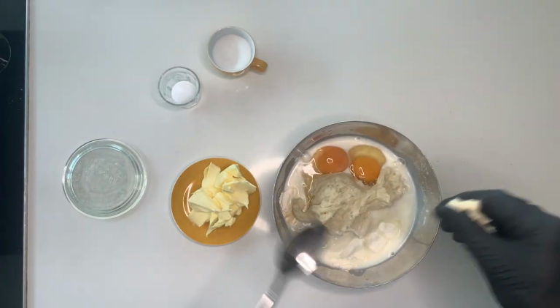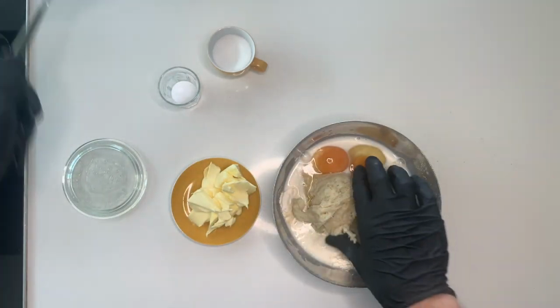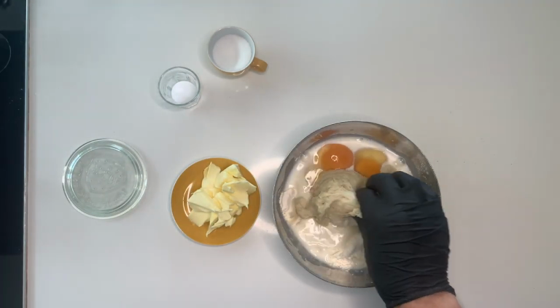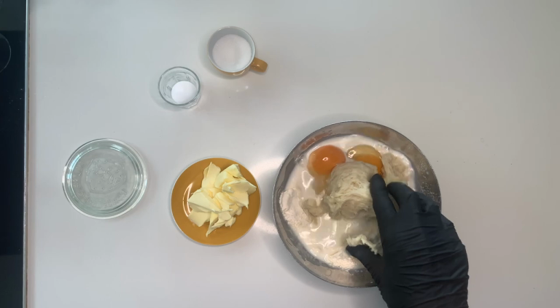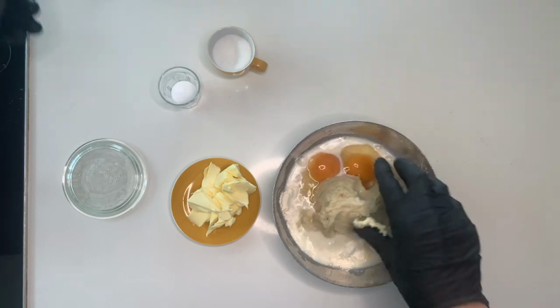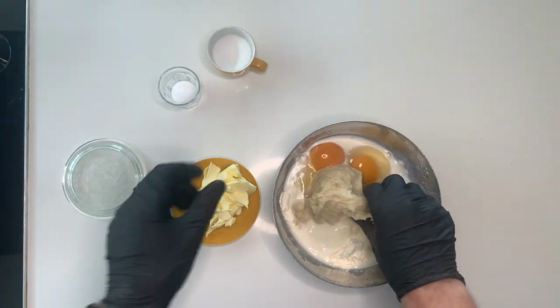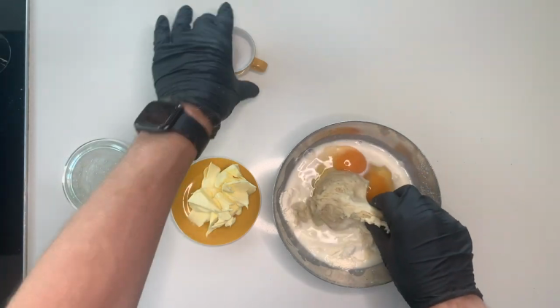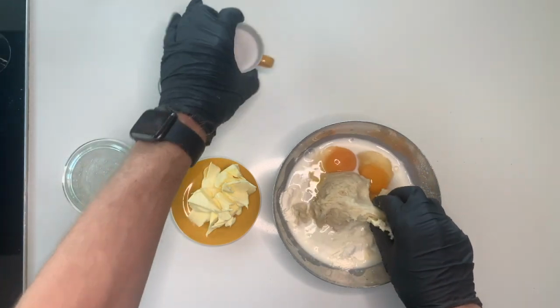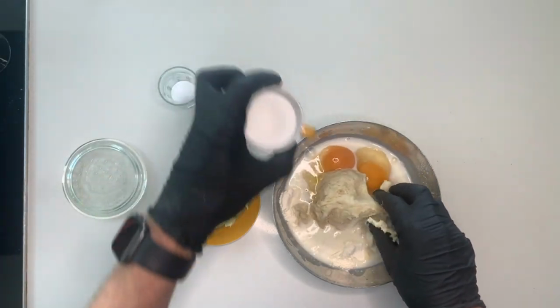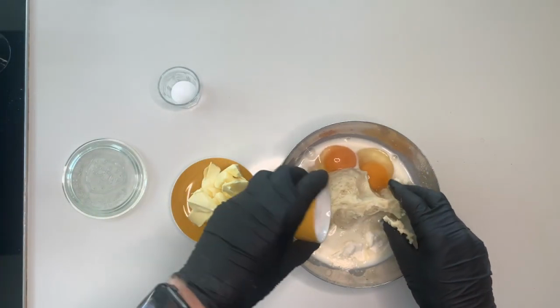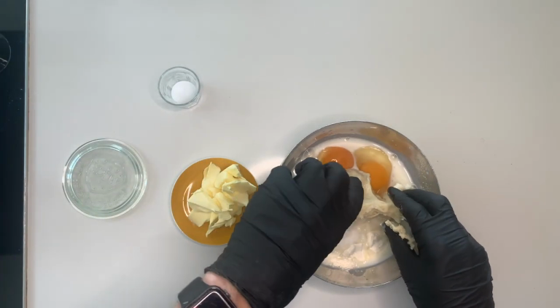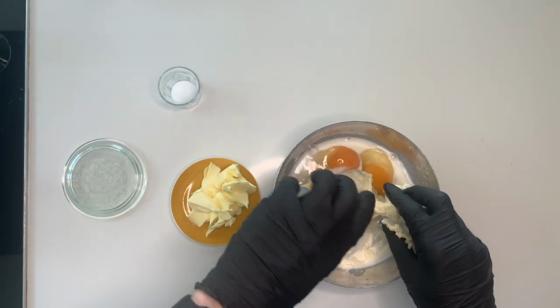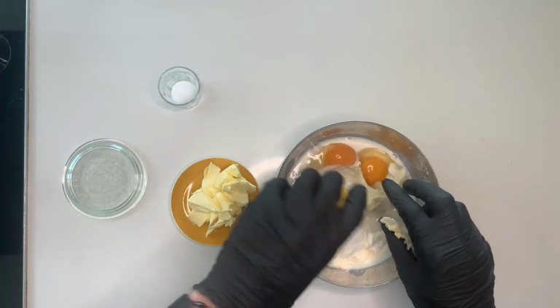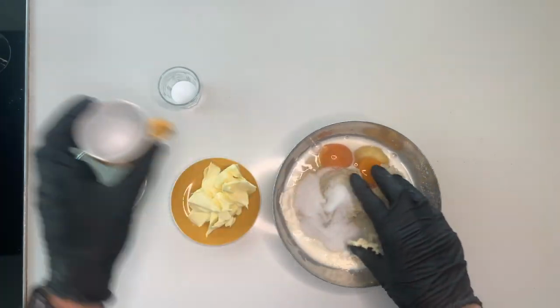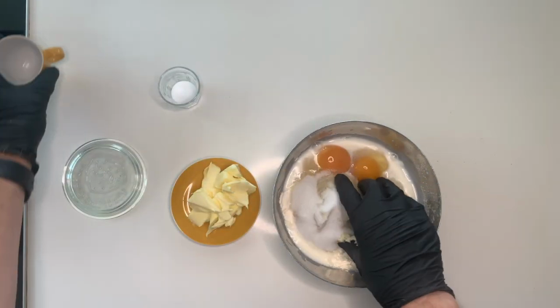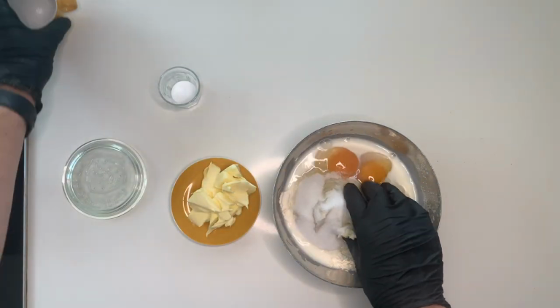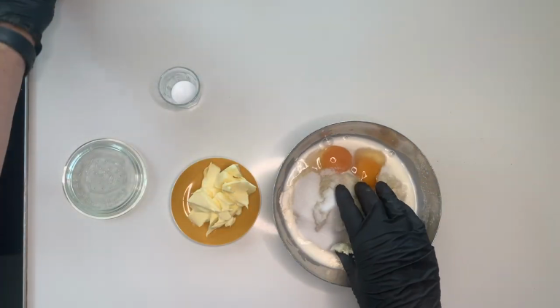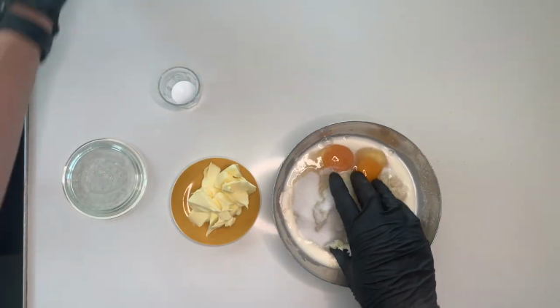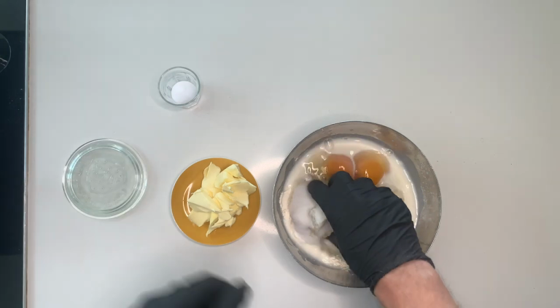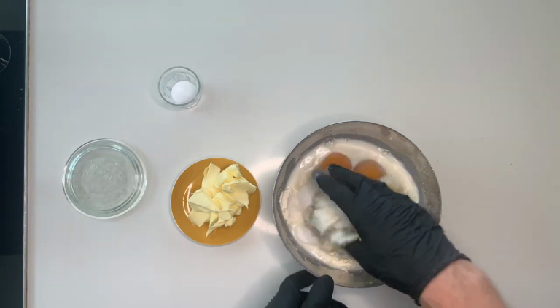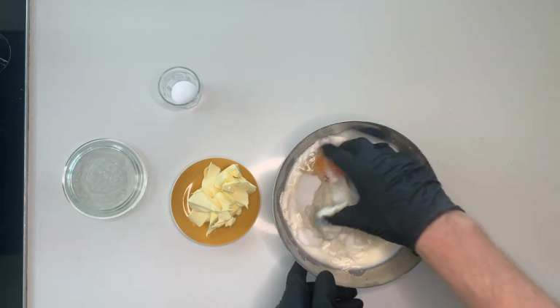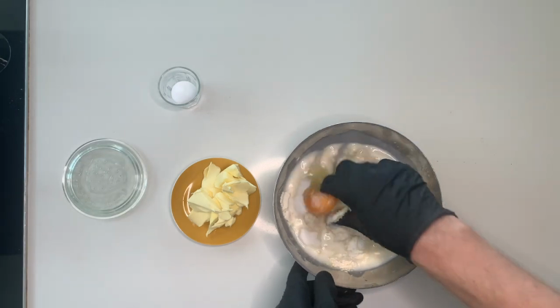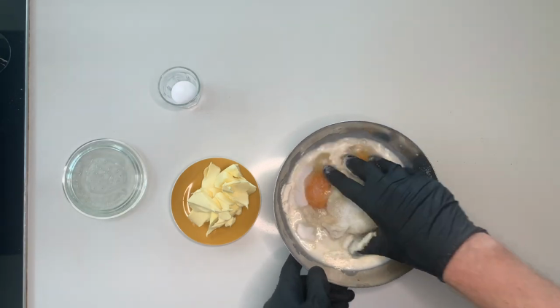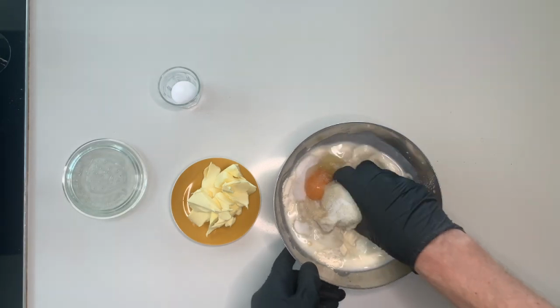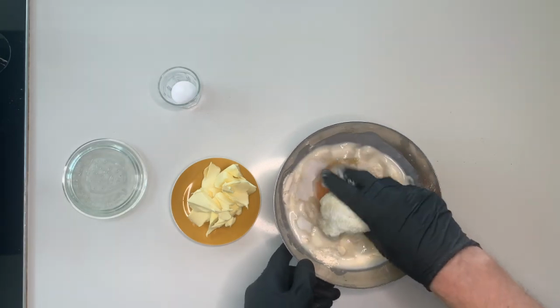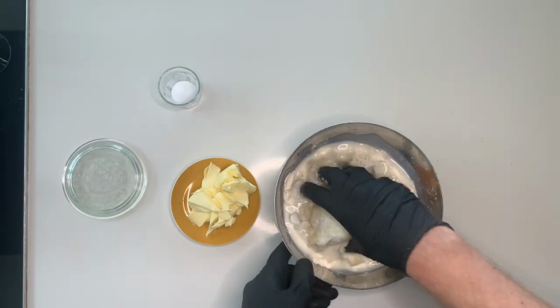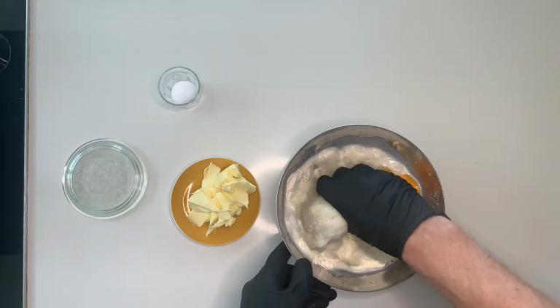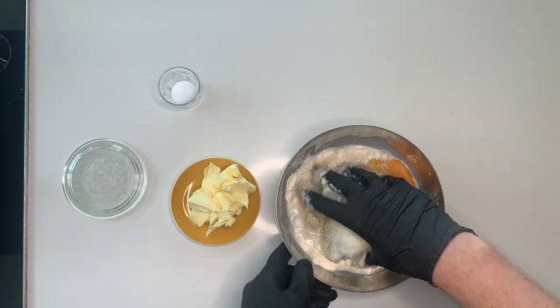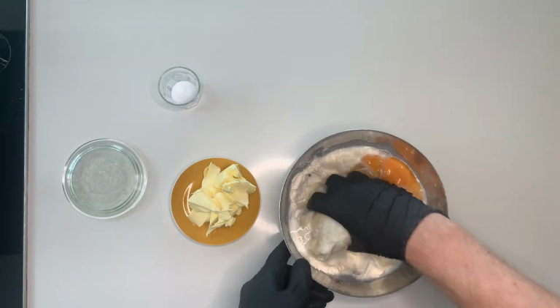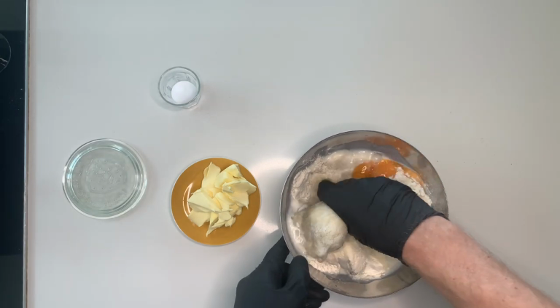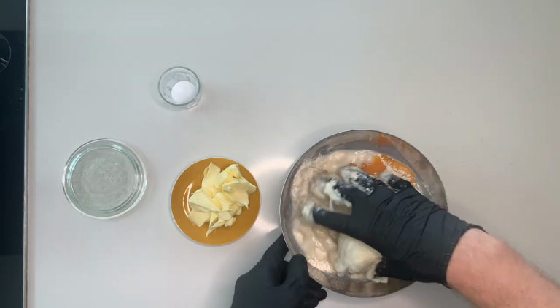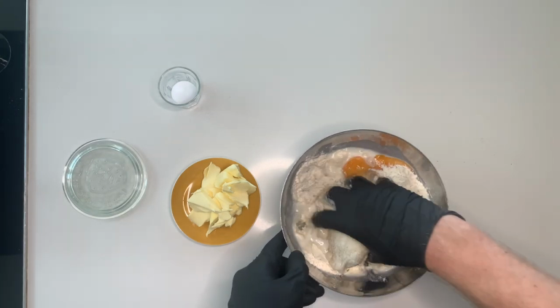Then we mix everything by hand. You can of course use a mixer and I would actually recommend using a mixer because this dough is really, really sticky.